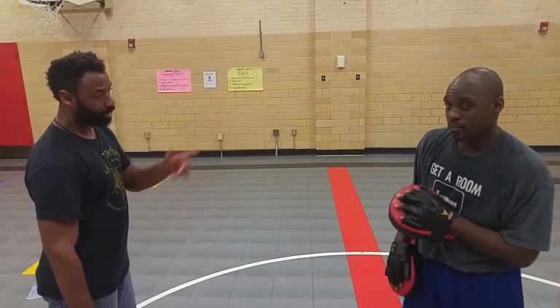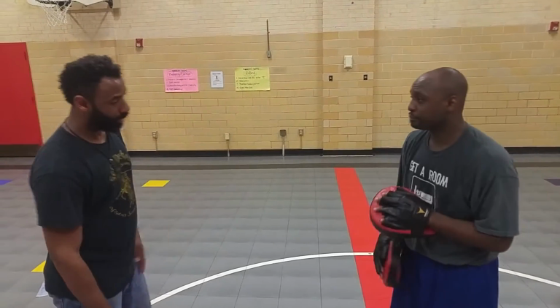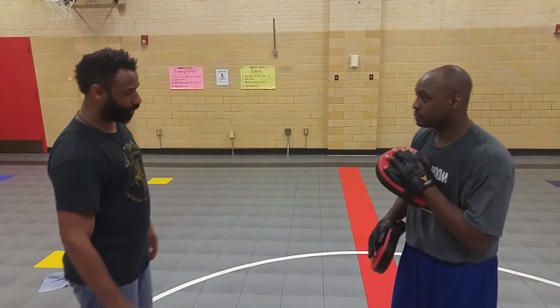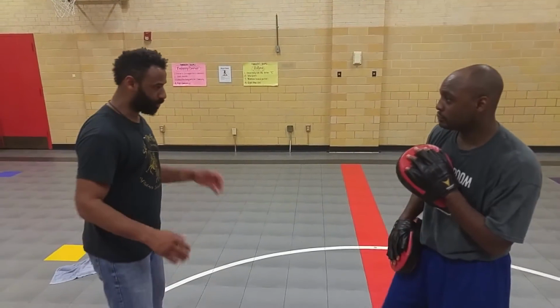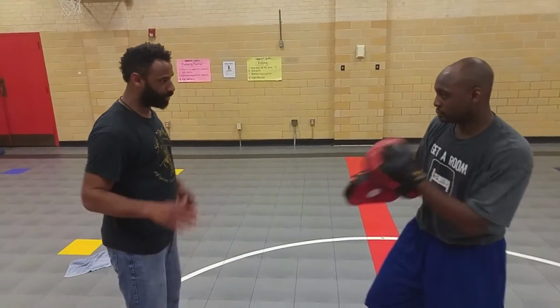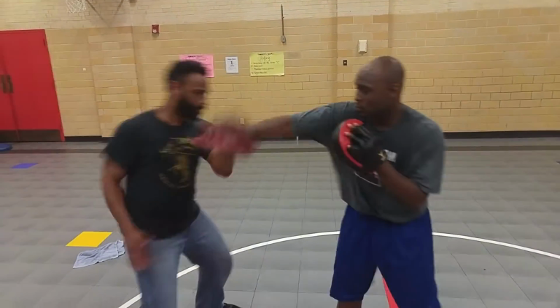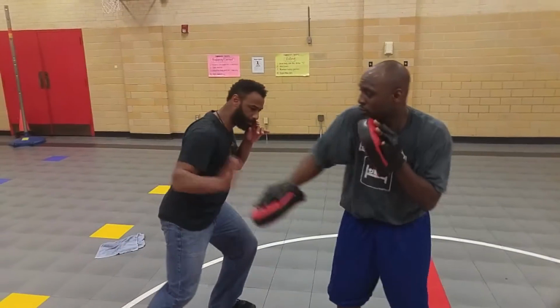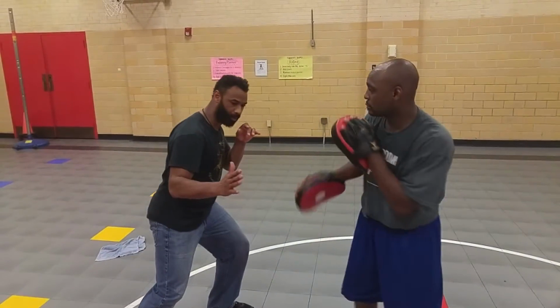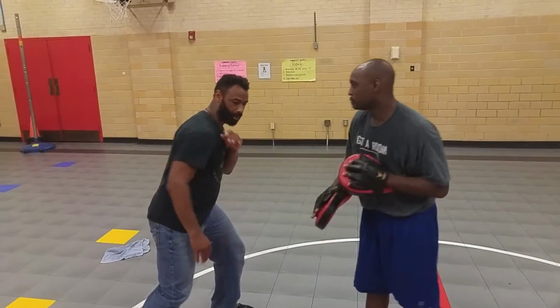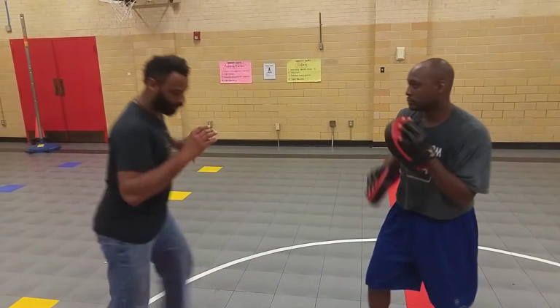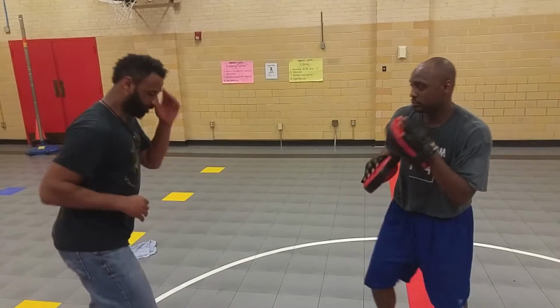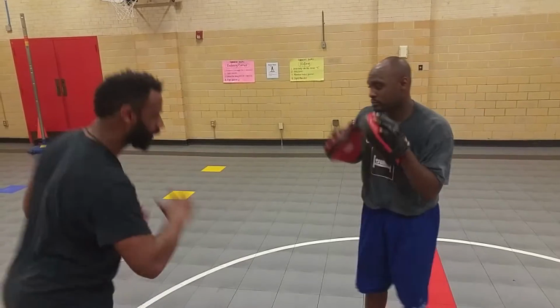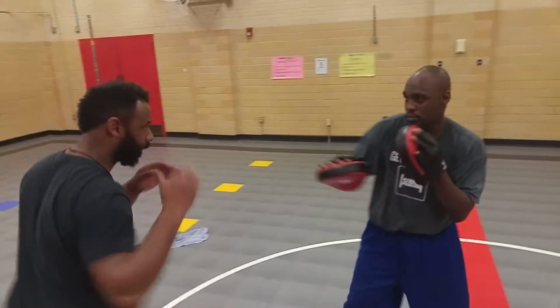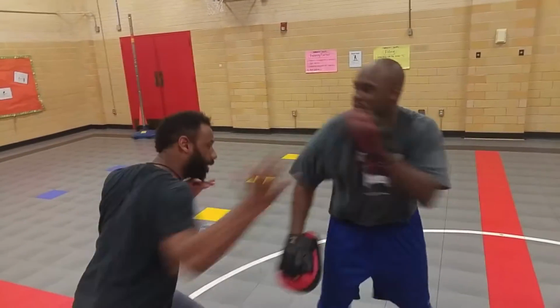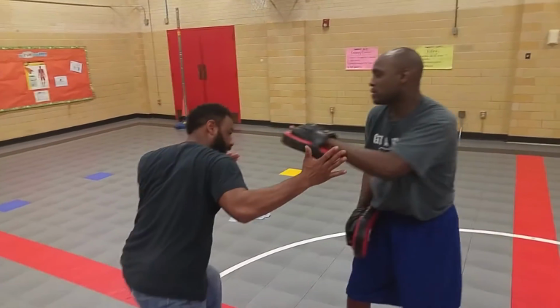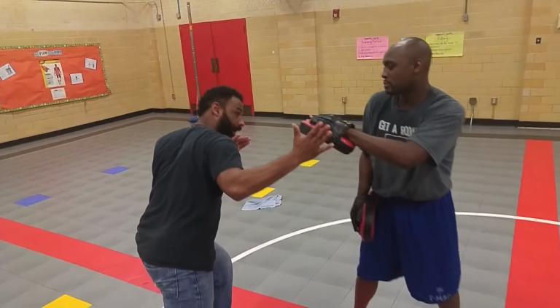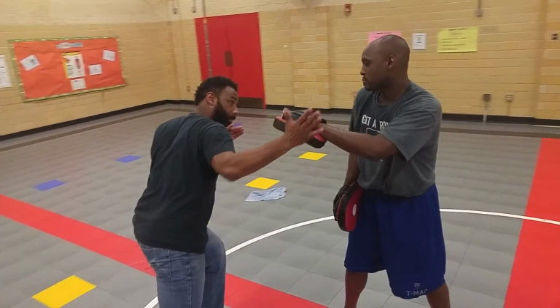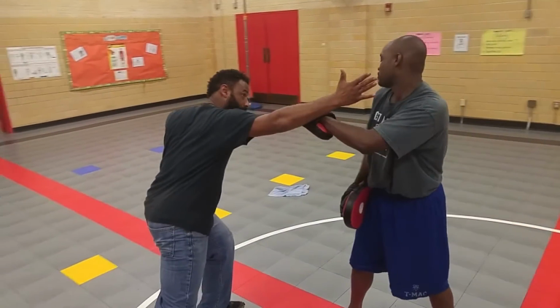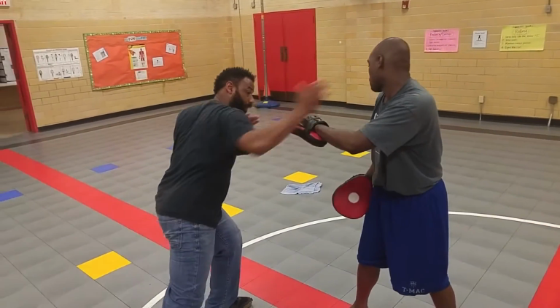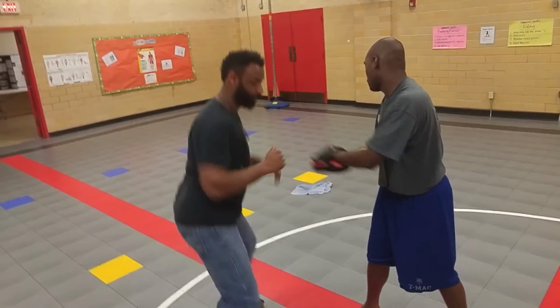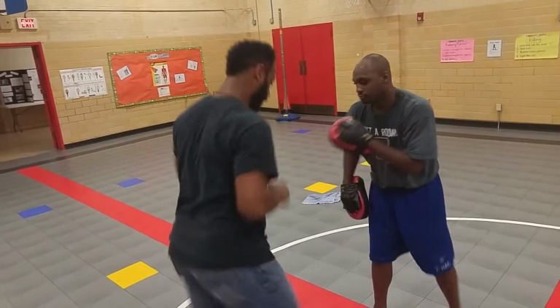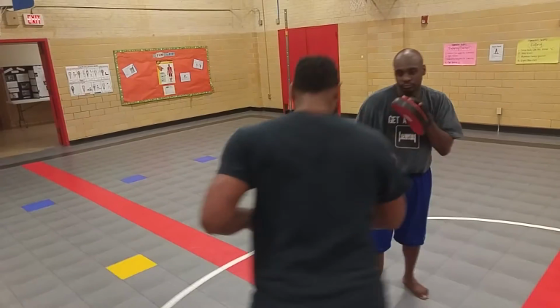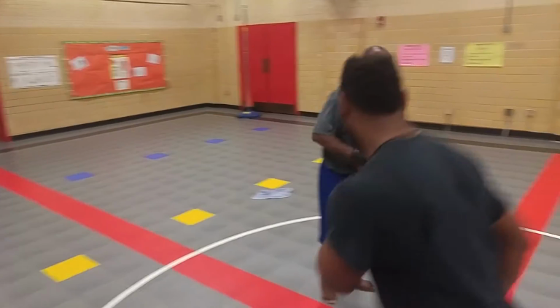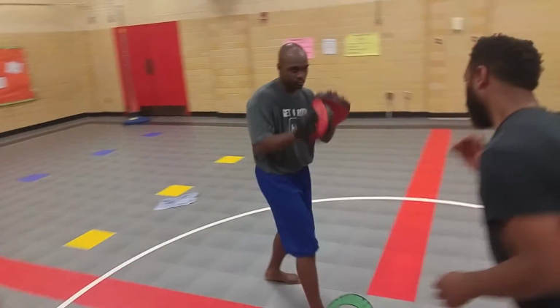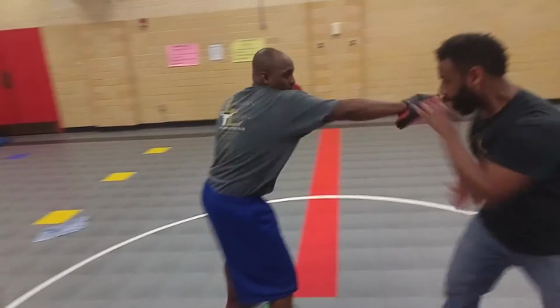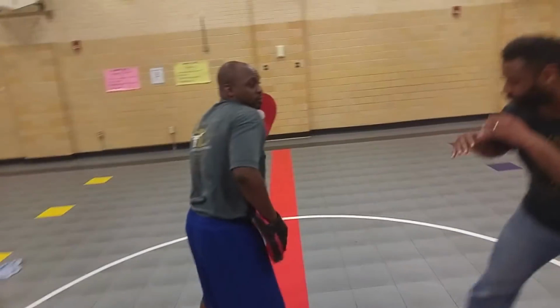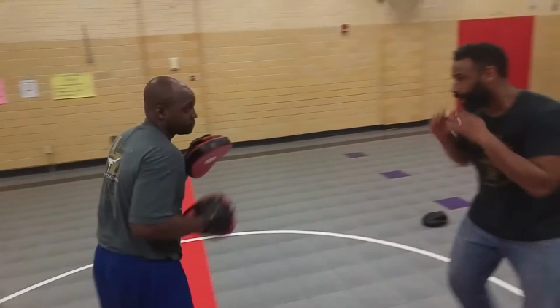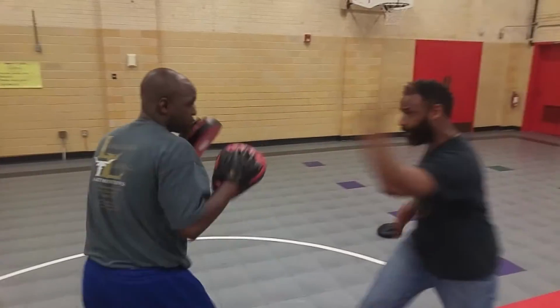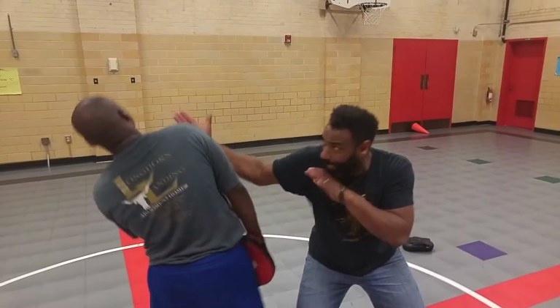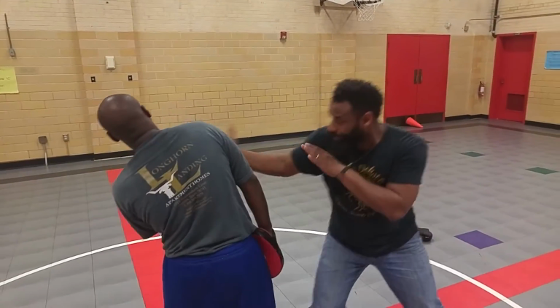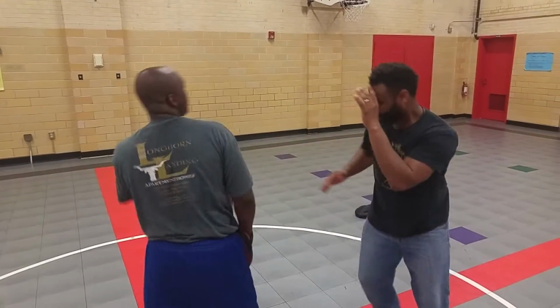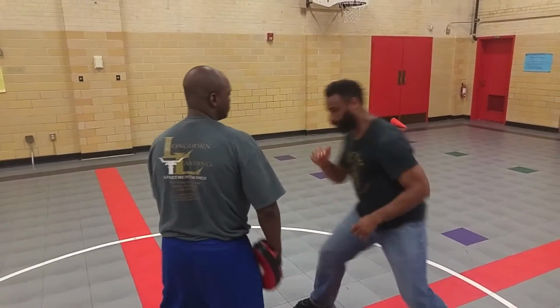So my partner can throw his punches. I can use my tapana to deflect the punches. So I'm in here, and there's my tapana coming in already. So again, my partner moves and I throw my tapana.